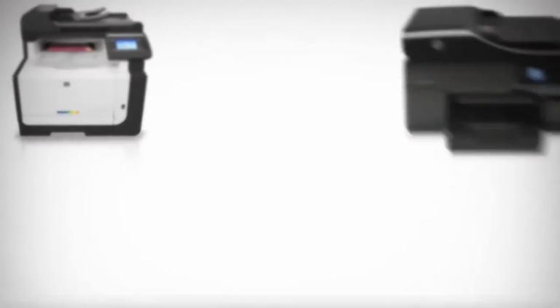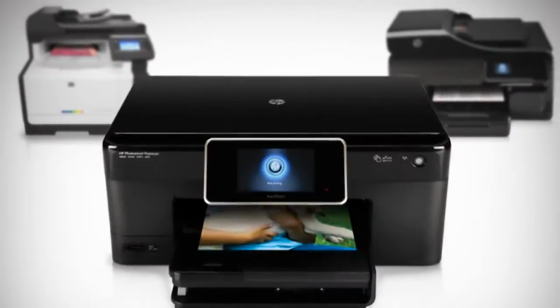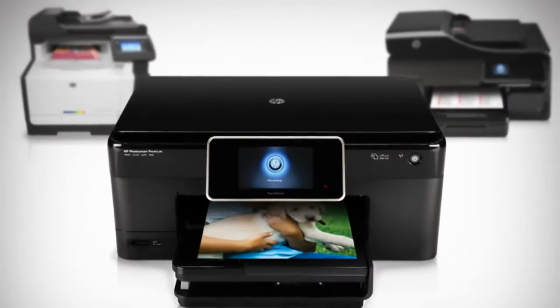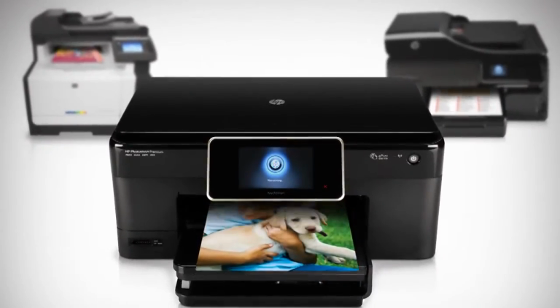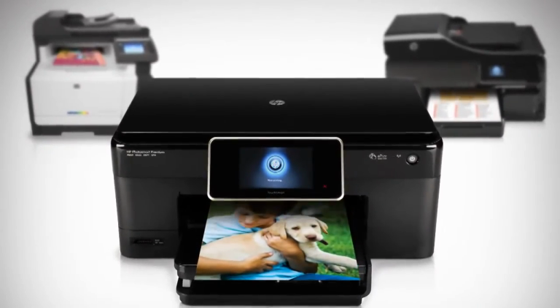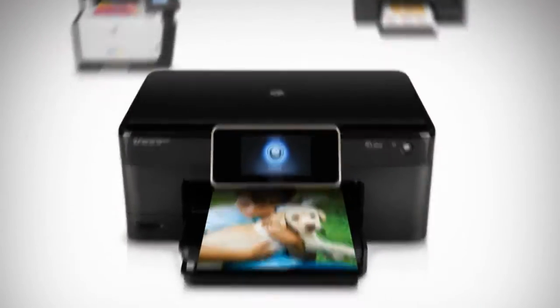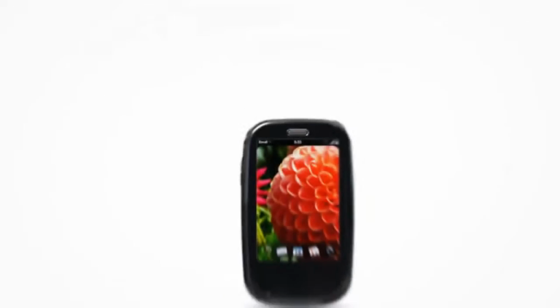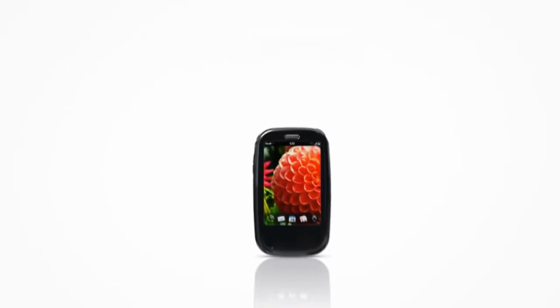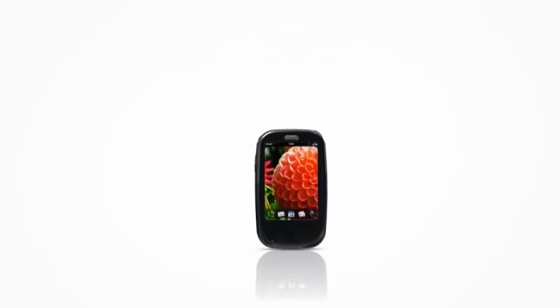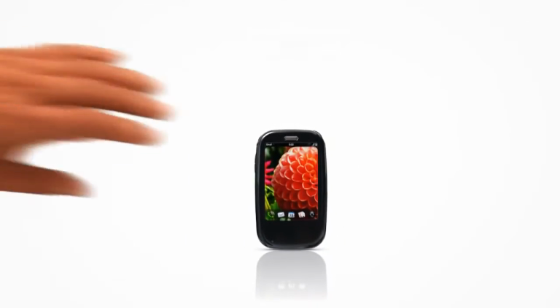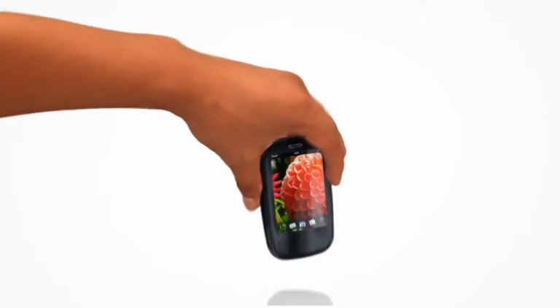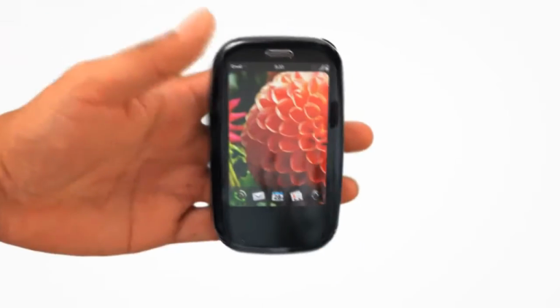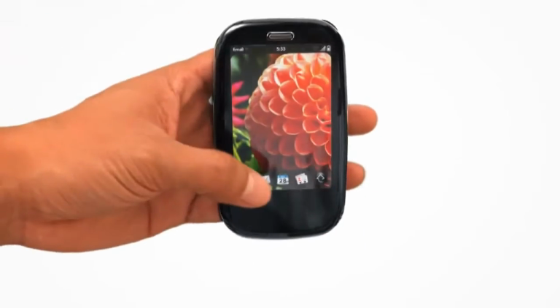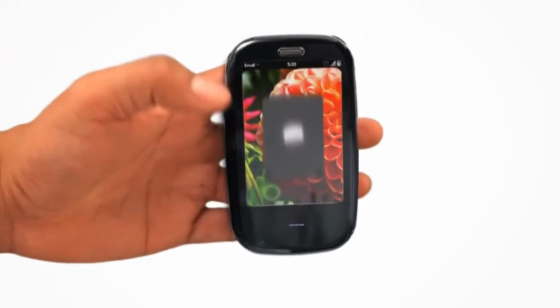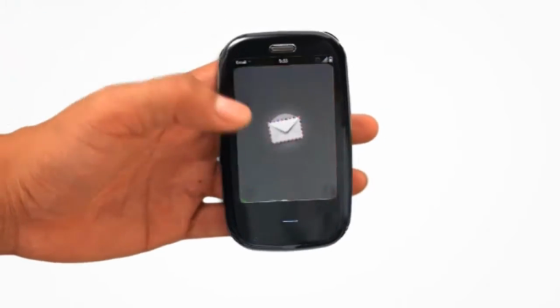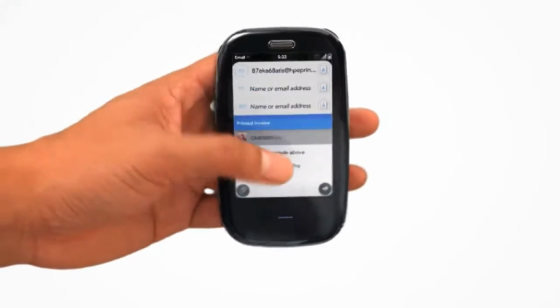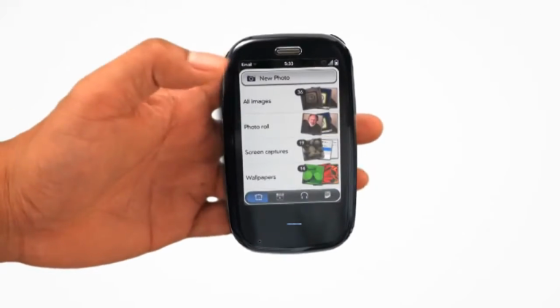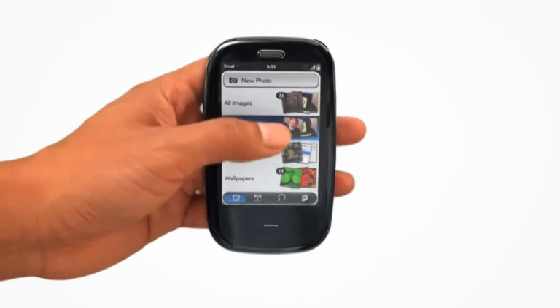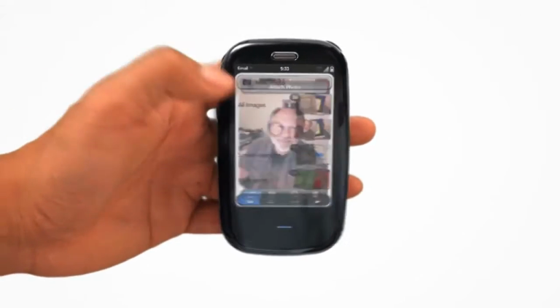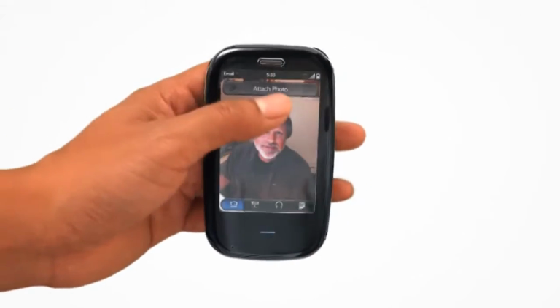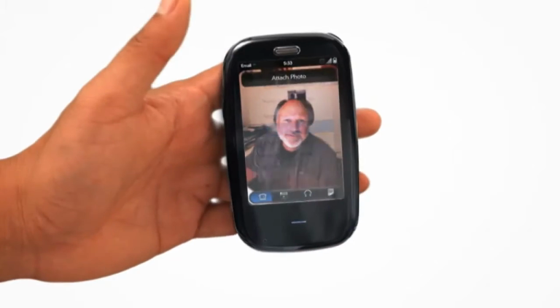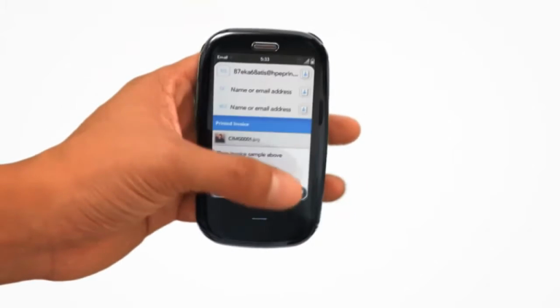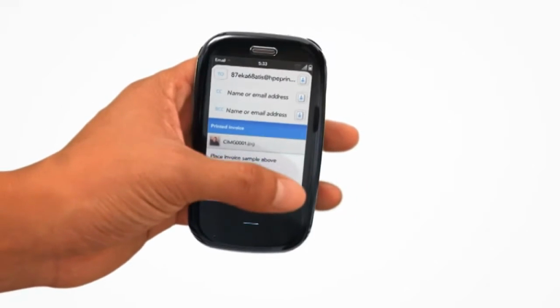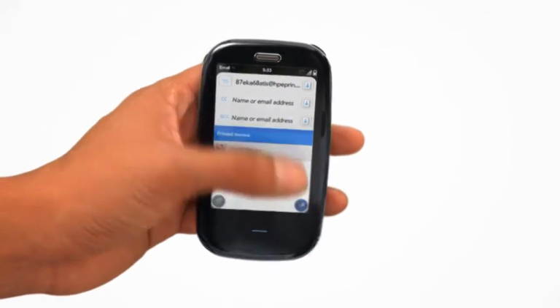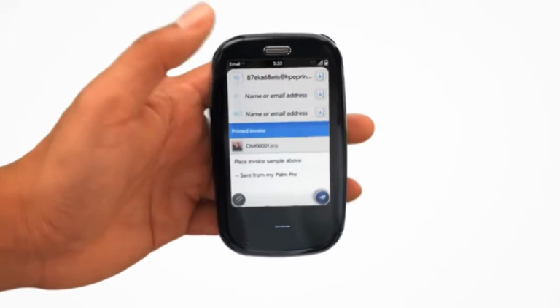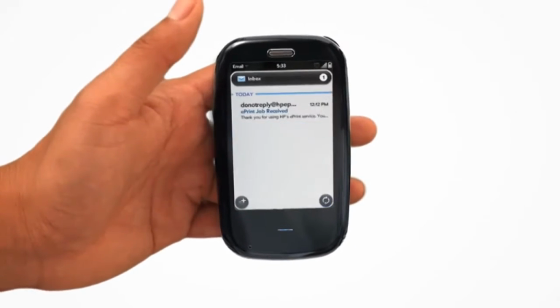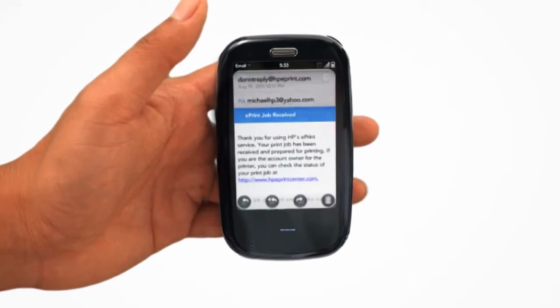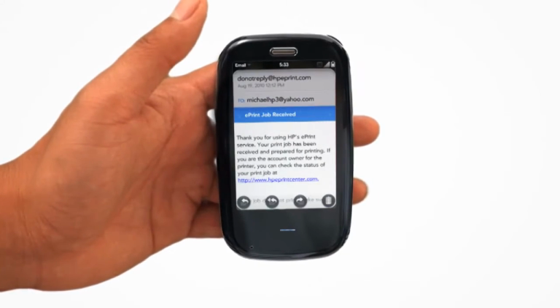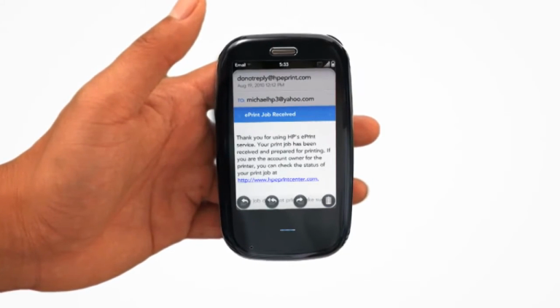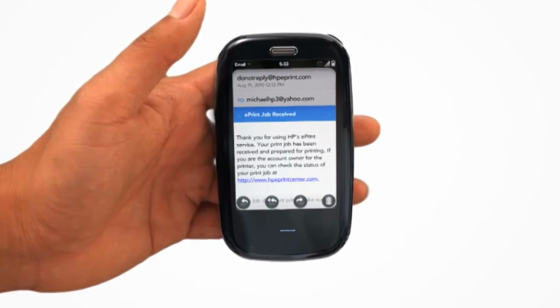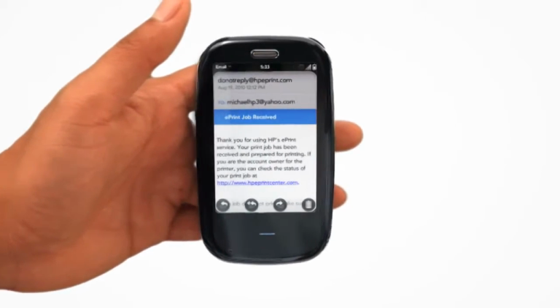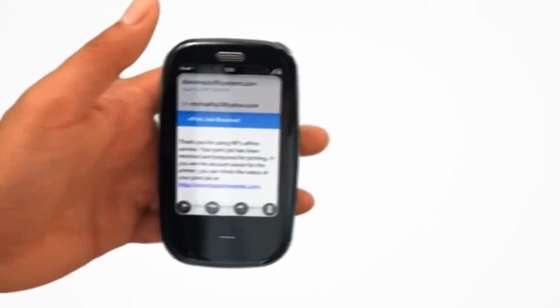You can print to any HP ePrint anywhere in the world. Simply create an email on any mobile device, attach a document or photo, then send it. Next, you receive a confirmation email. It's that easy.